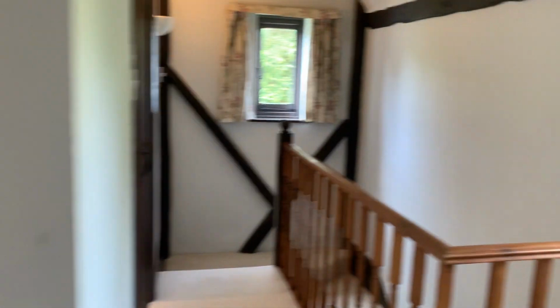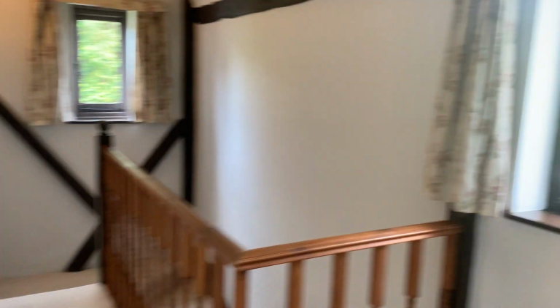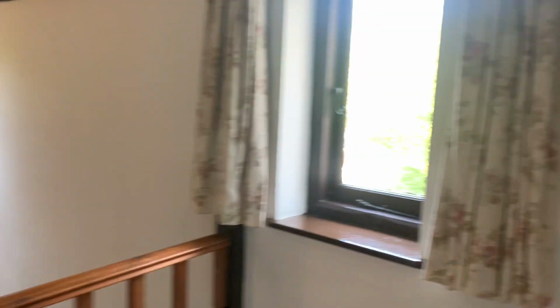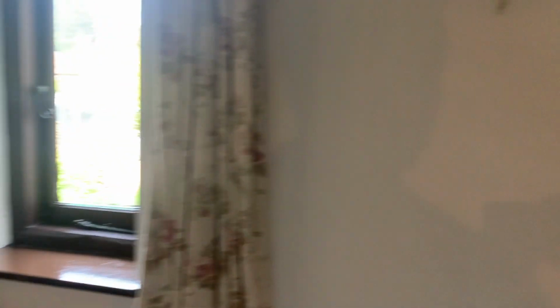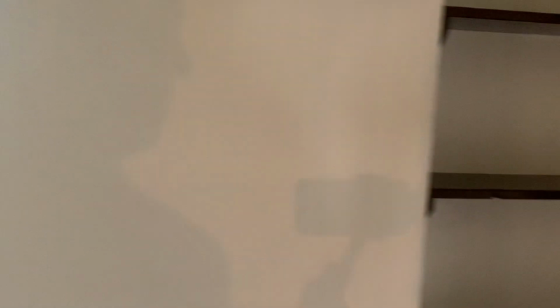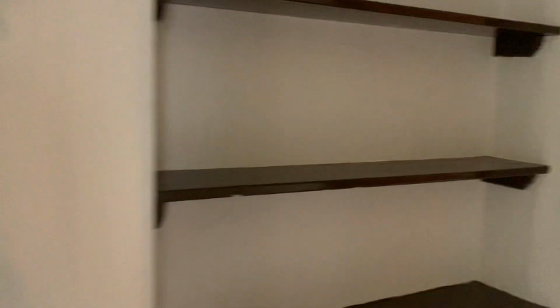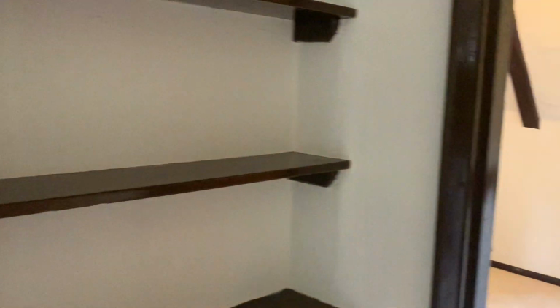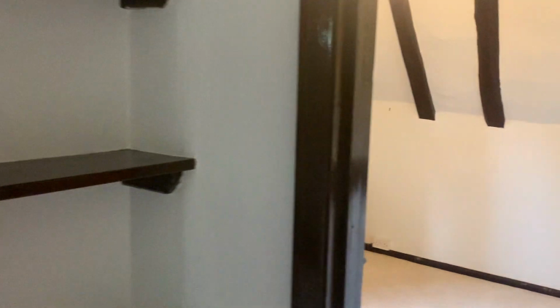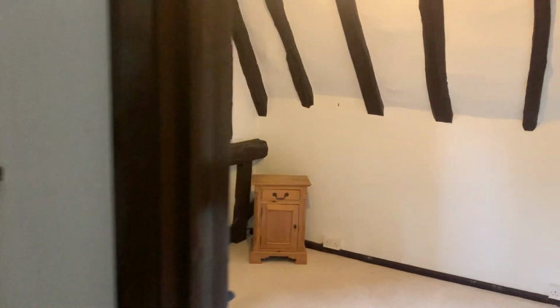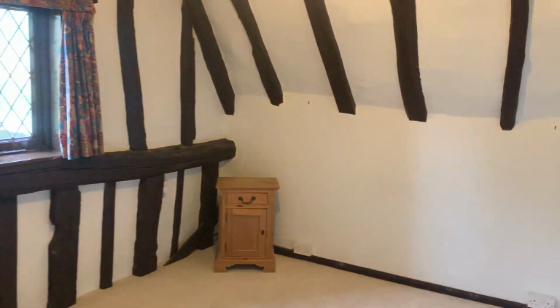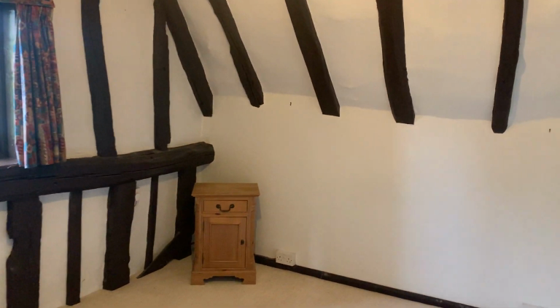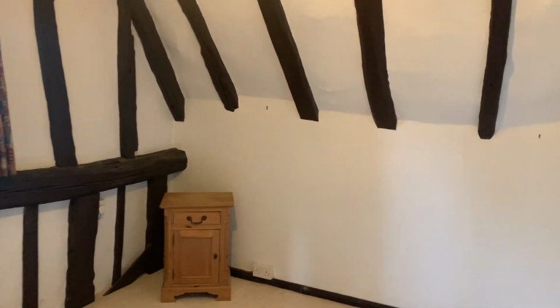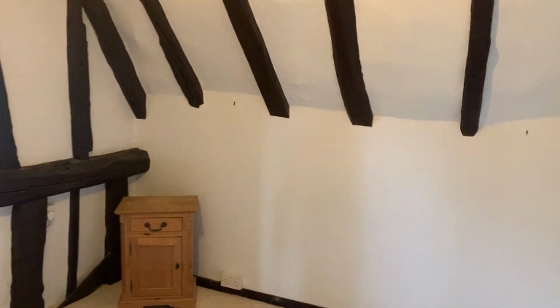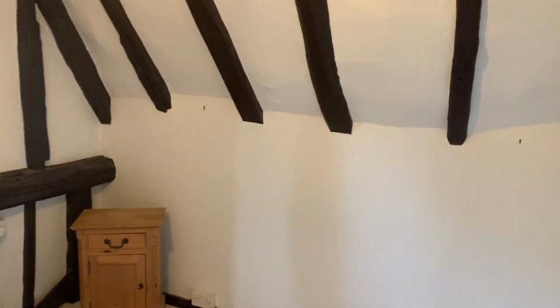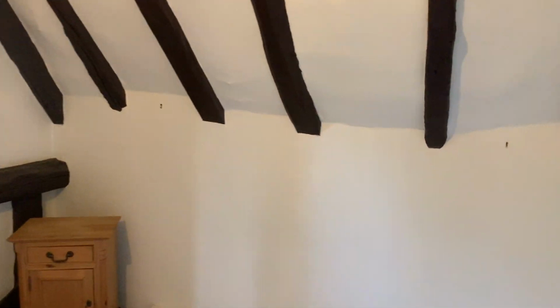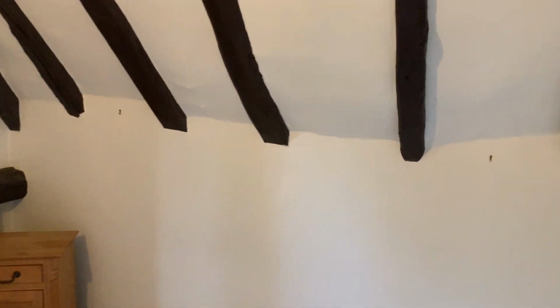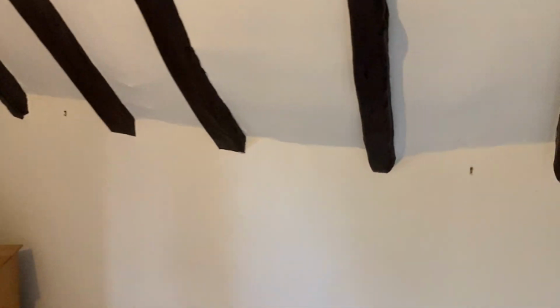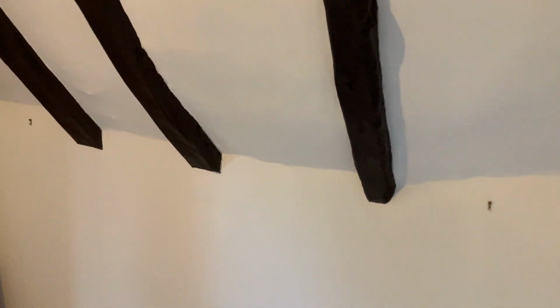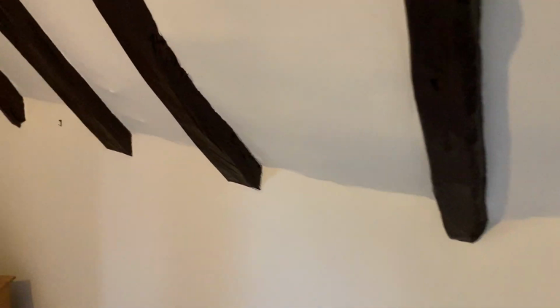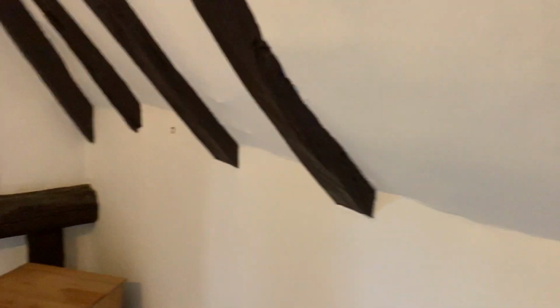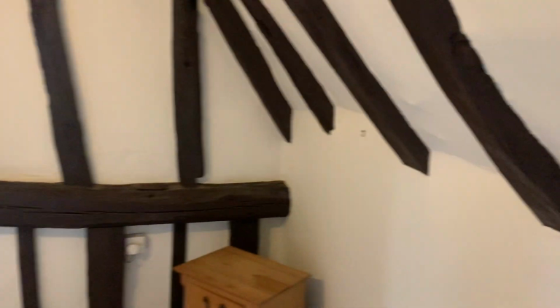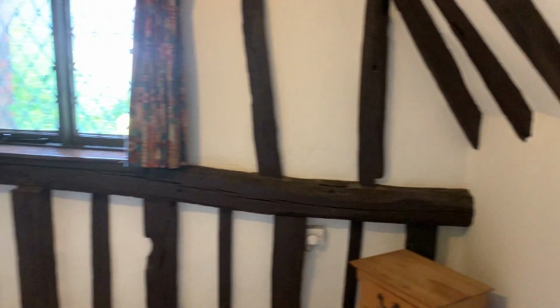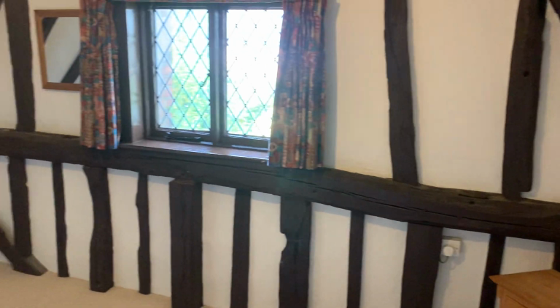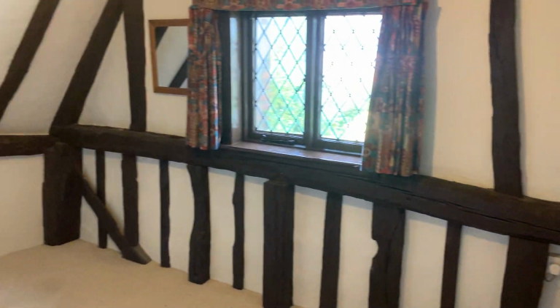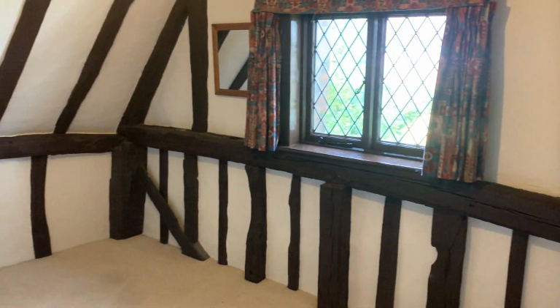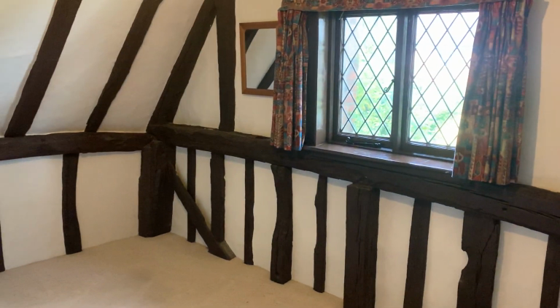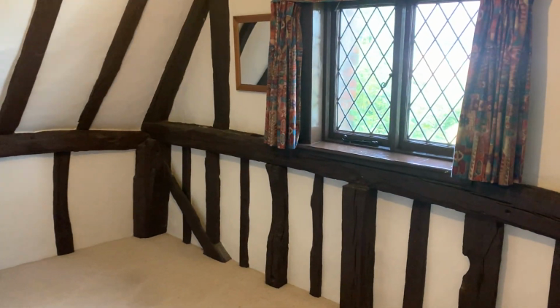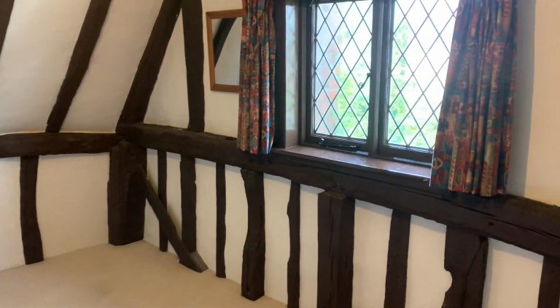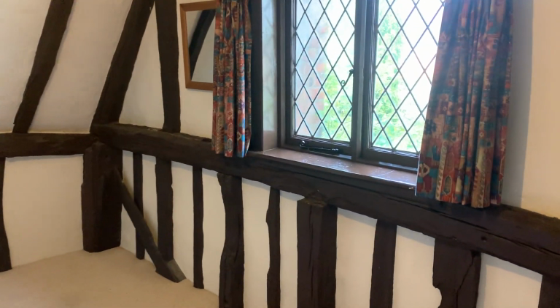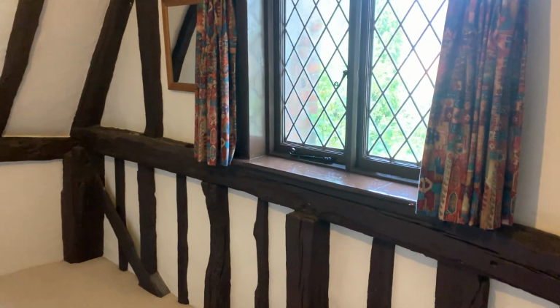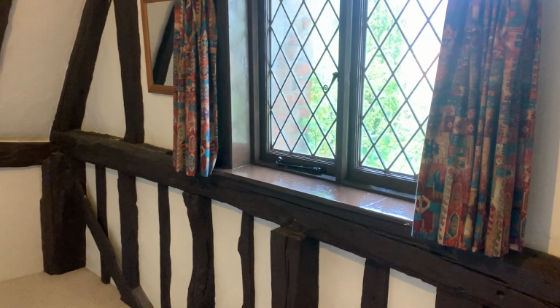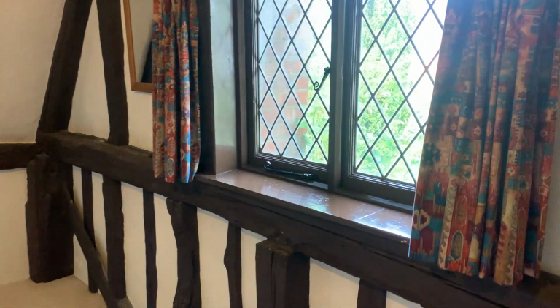Into bedroom number two — again still a double. That exposed beam work is just glorious. Really is a cracking property.